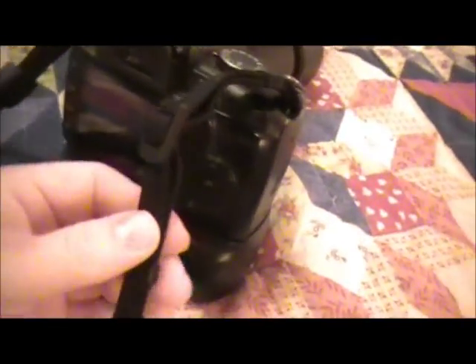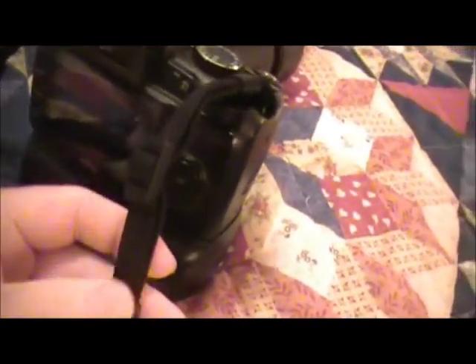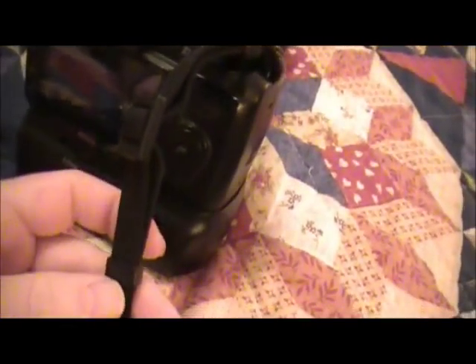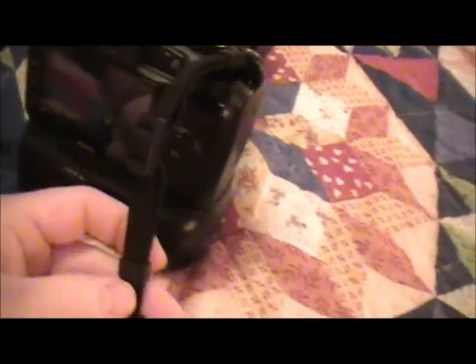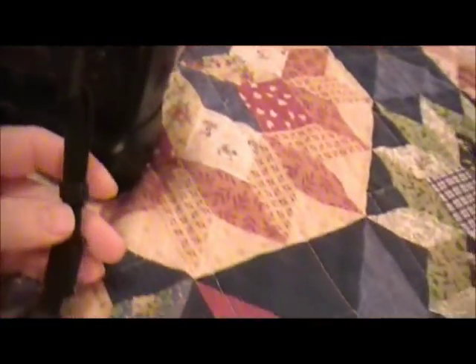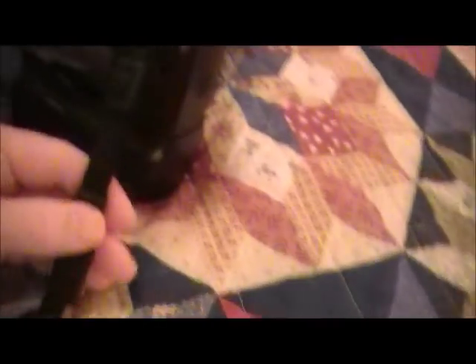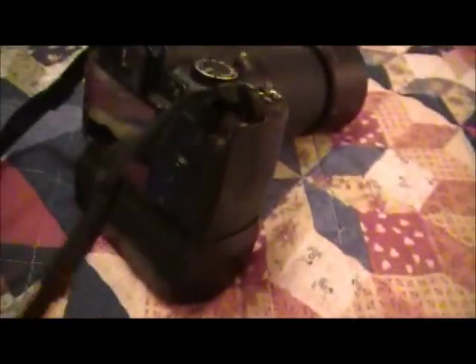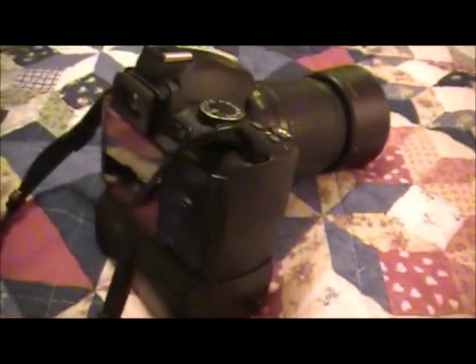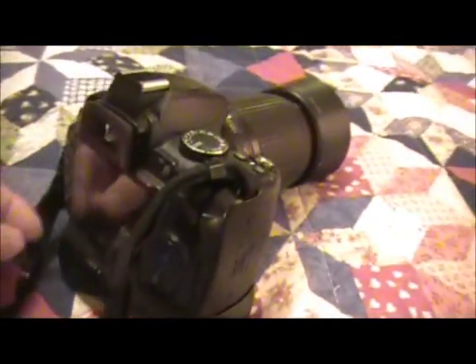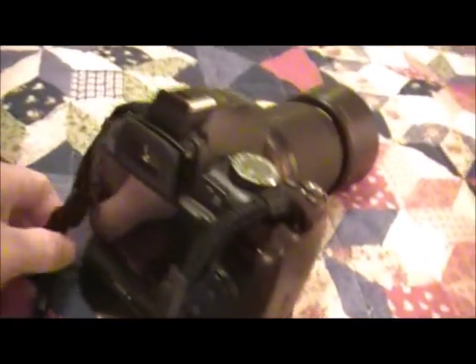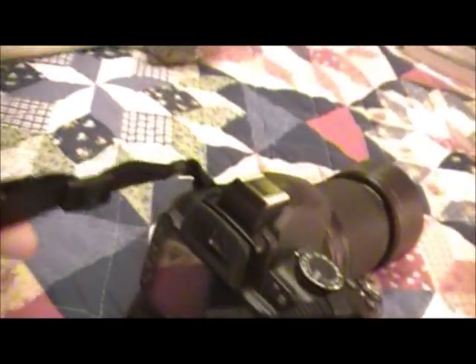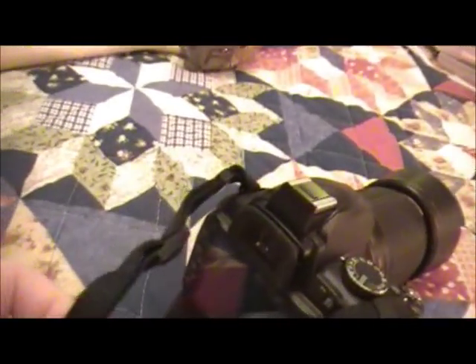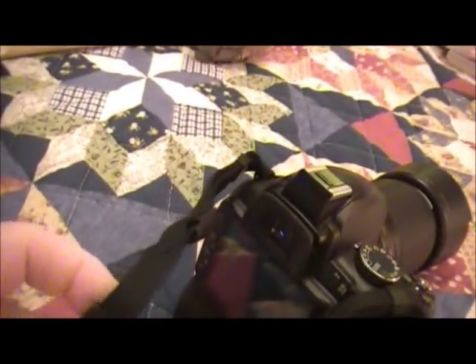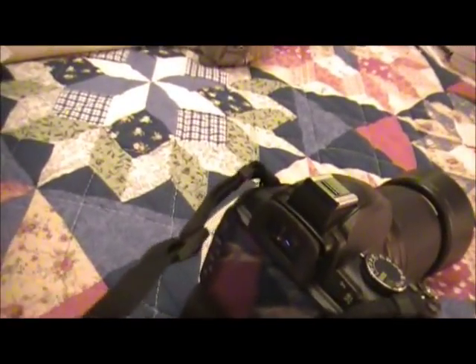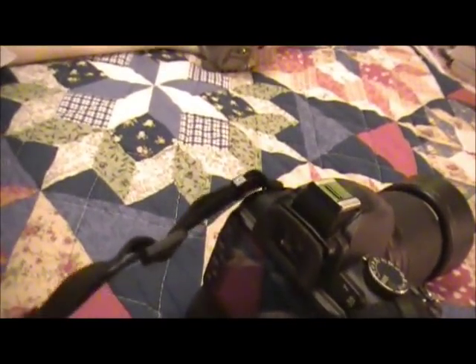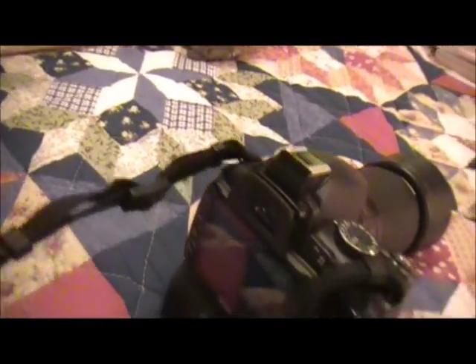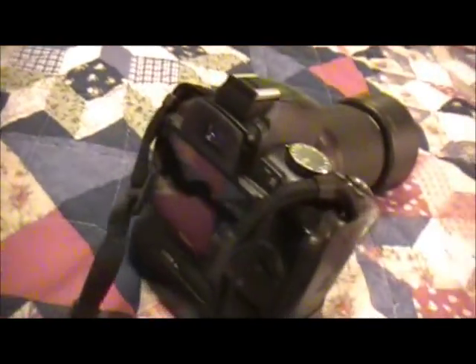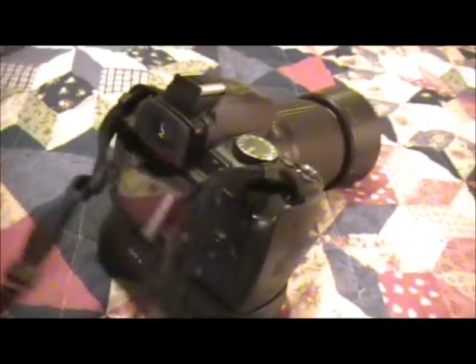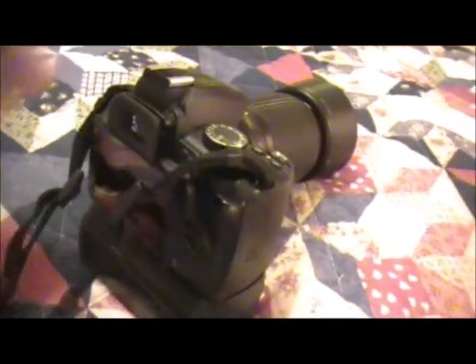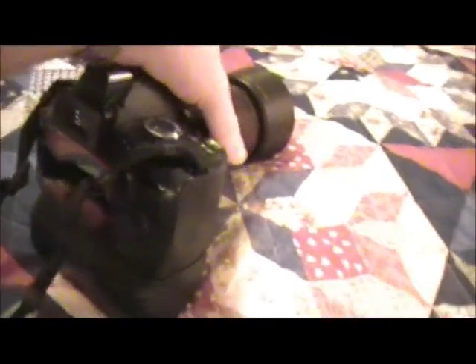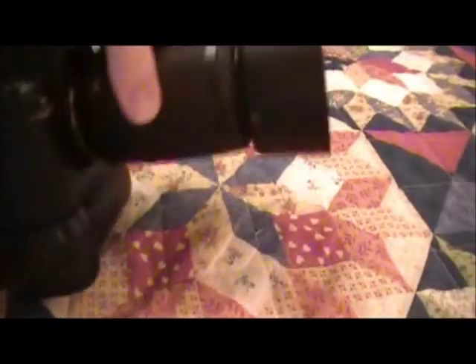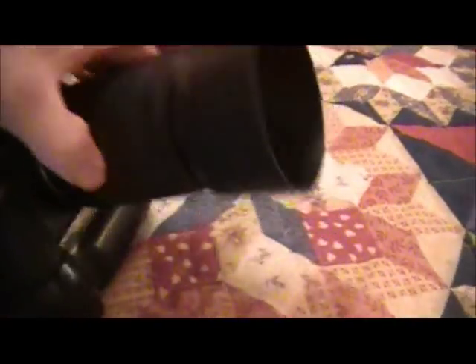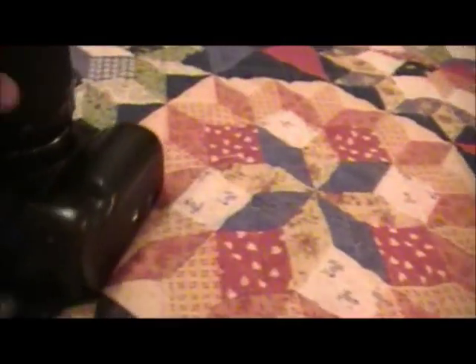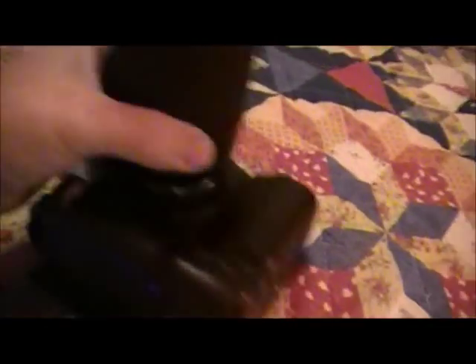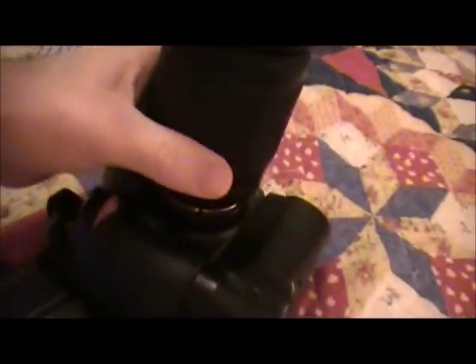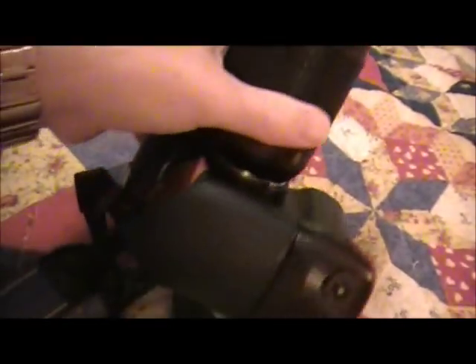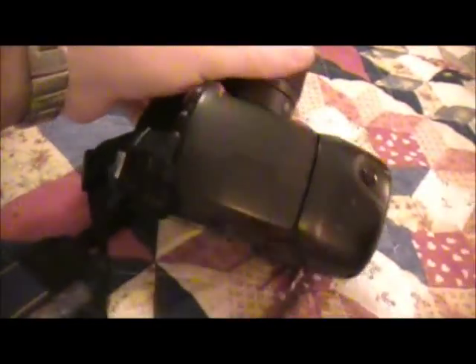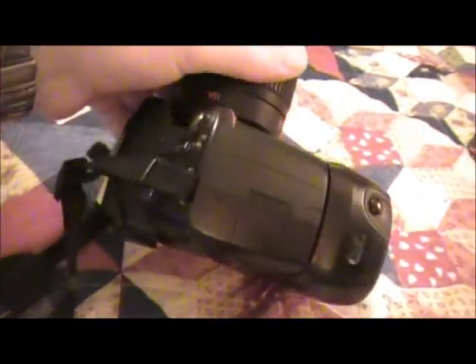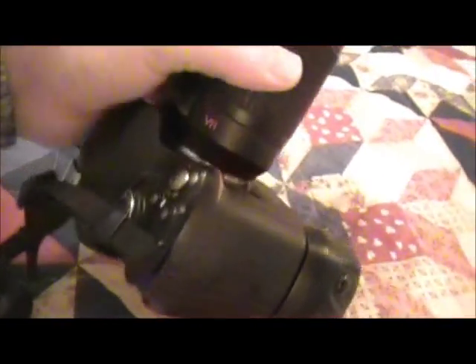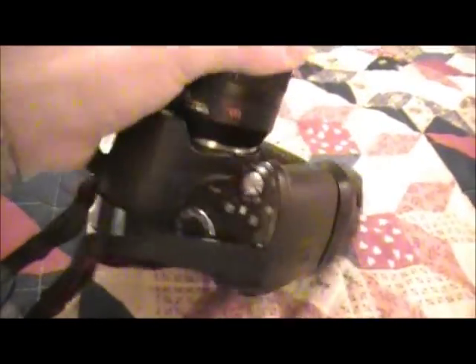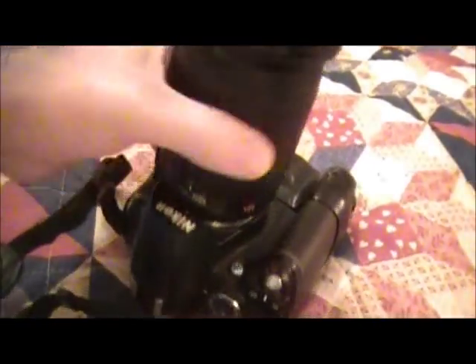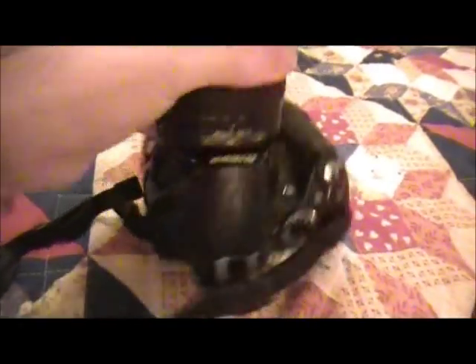I bet you were wondering what I'm getting ready to do. Well, I've got my D3000 here.